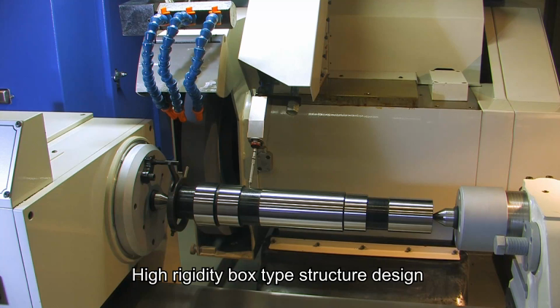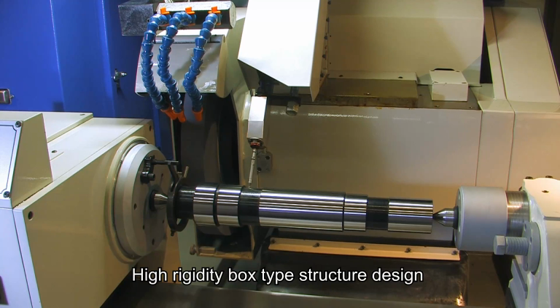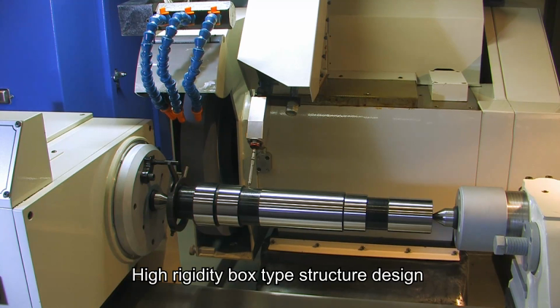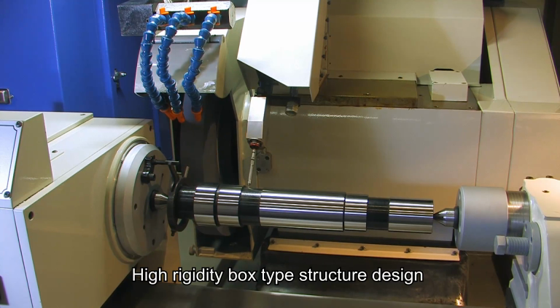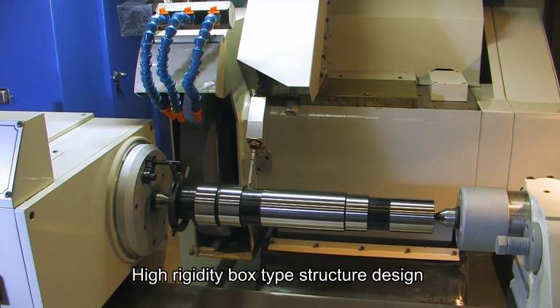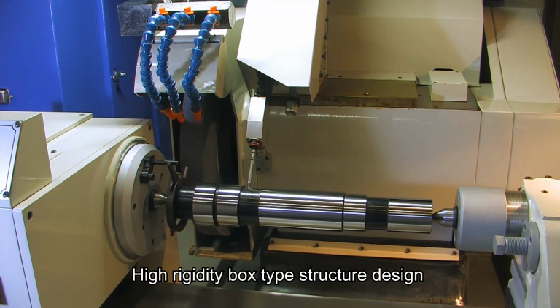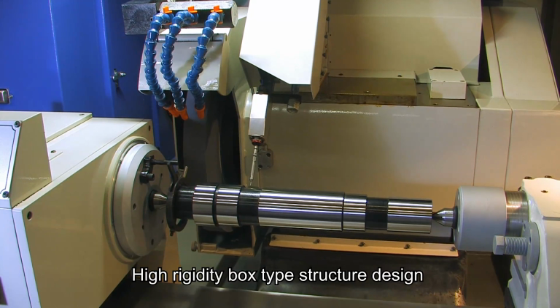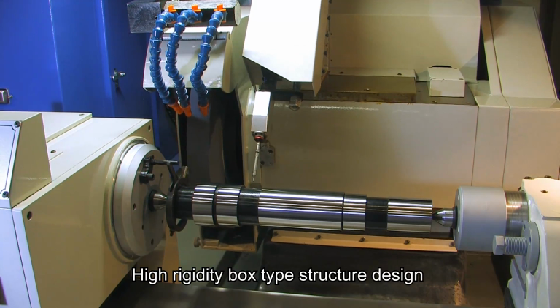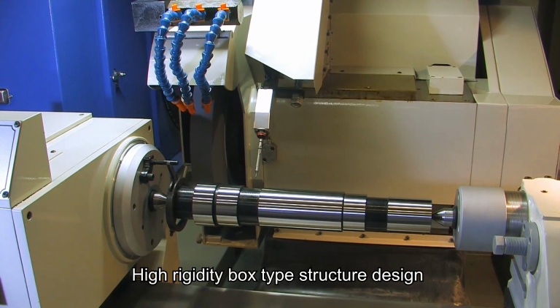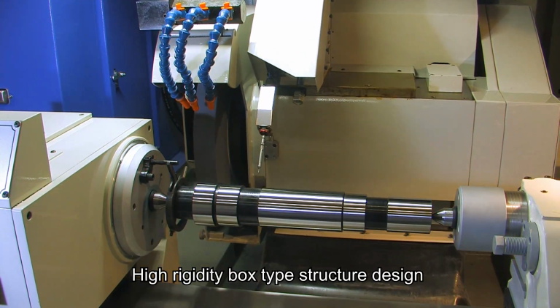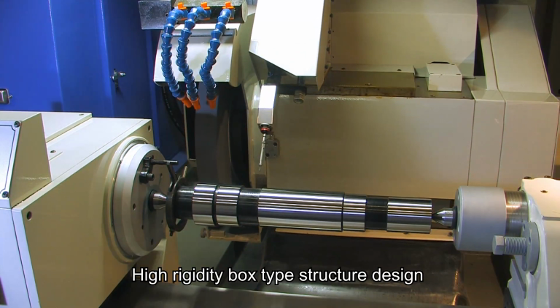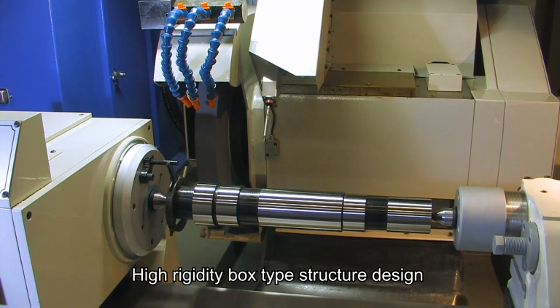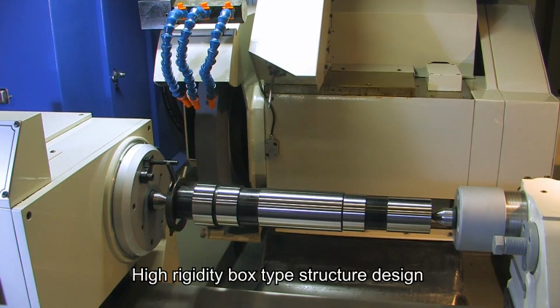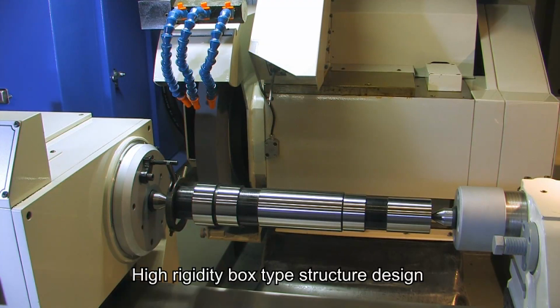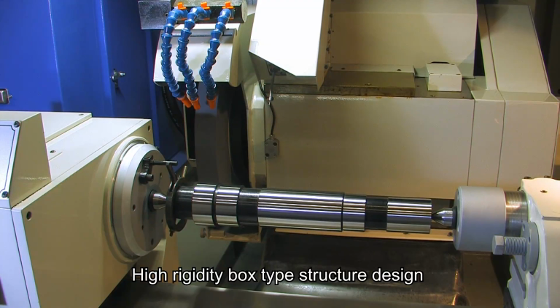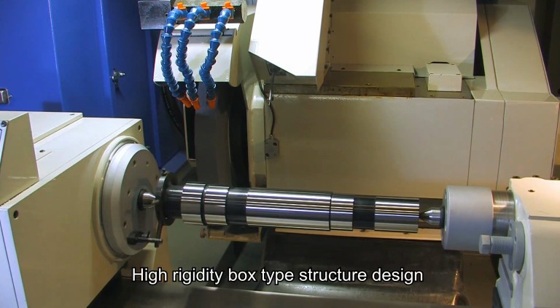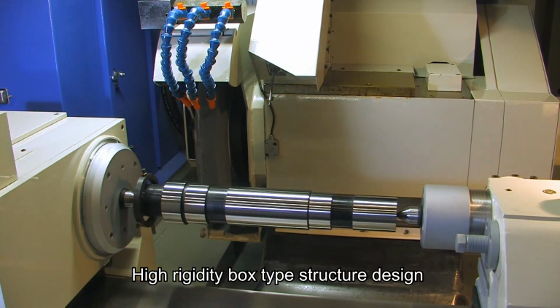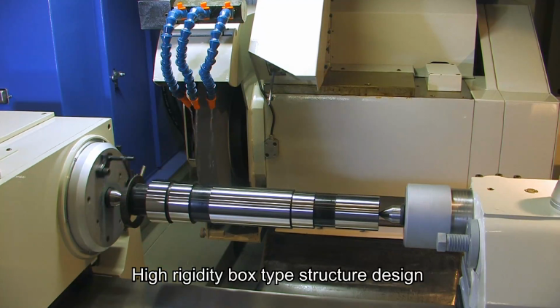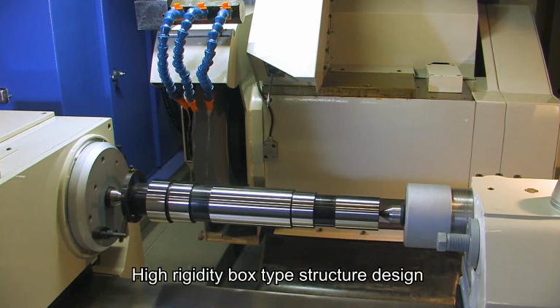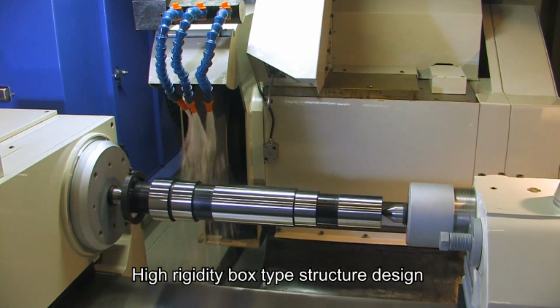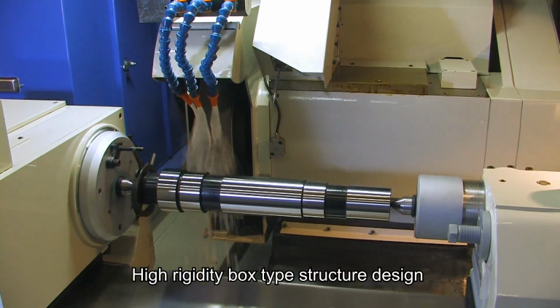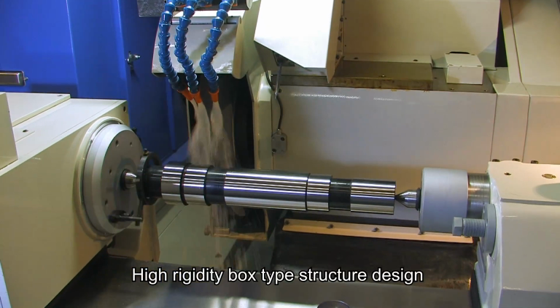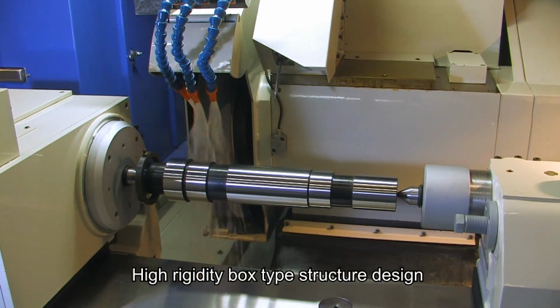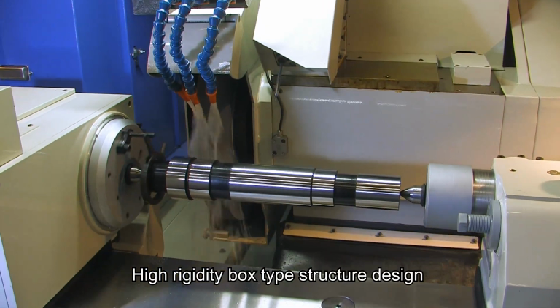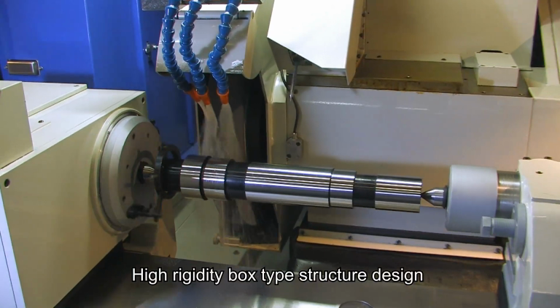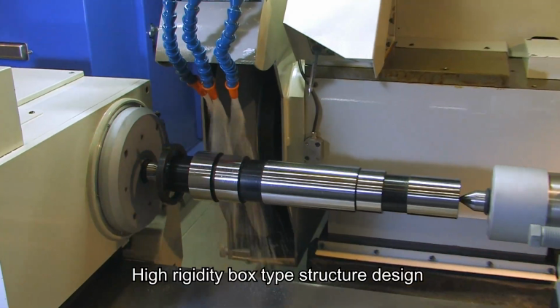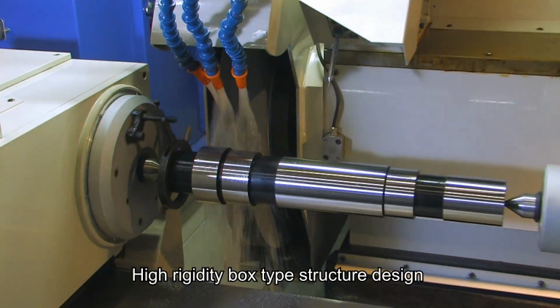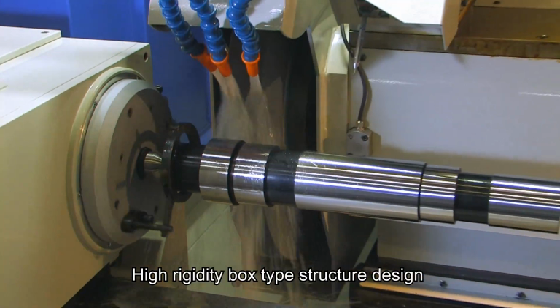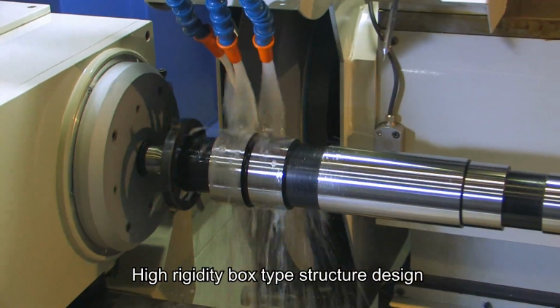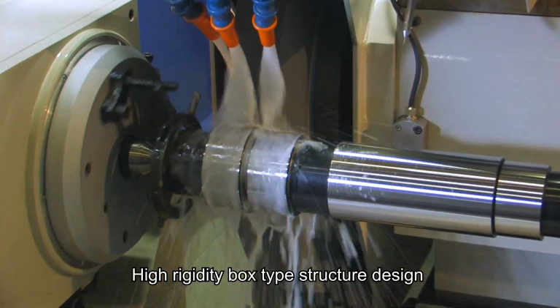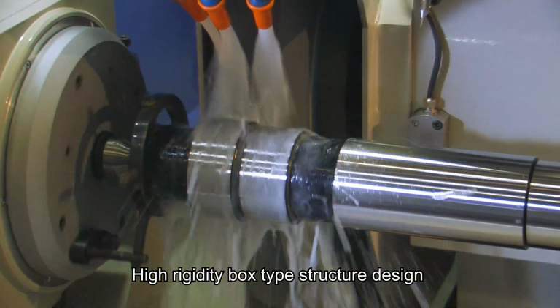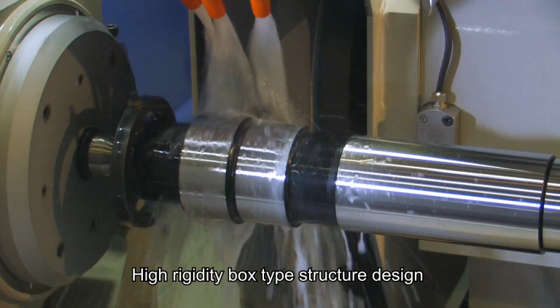The machine's base uses a high rigidity, one-piece box type structure design with superior stability, rigidity and rapid cooling drainage features to improve cooling and eliminate vibration and heat and improve stability.